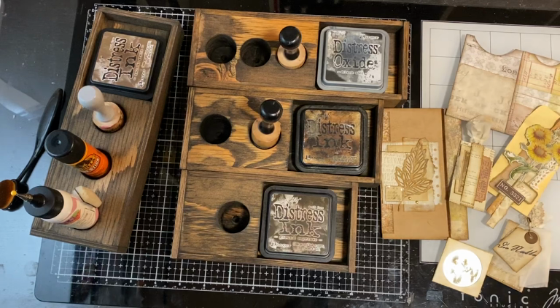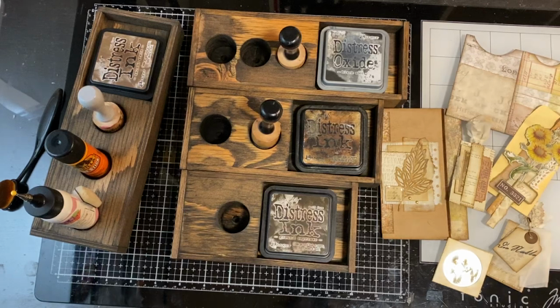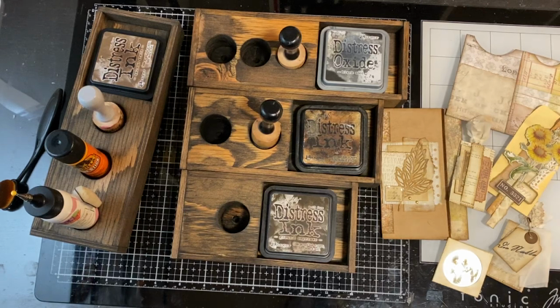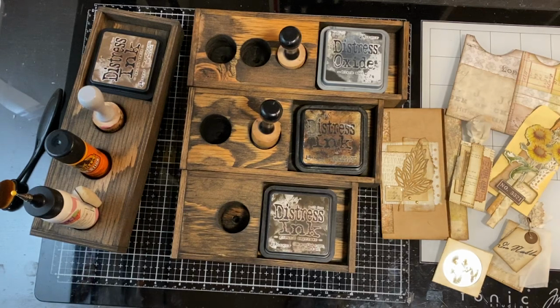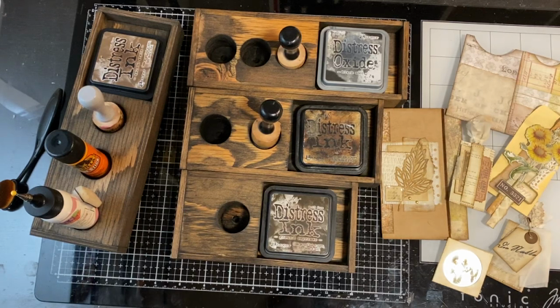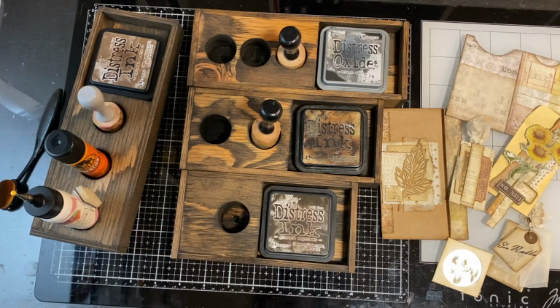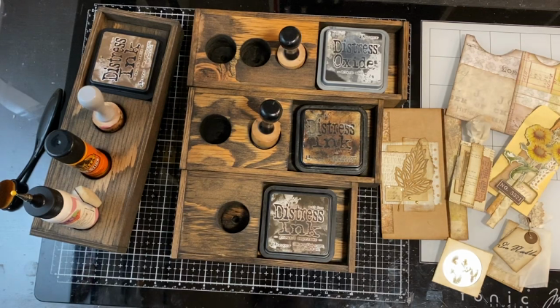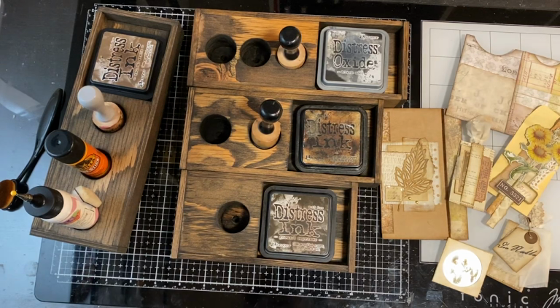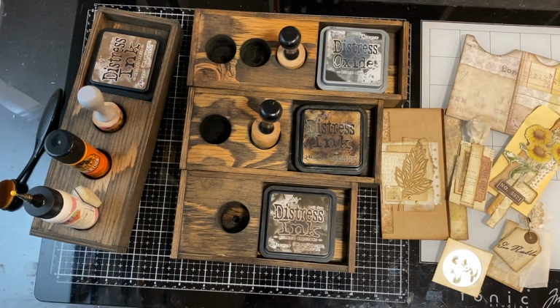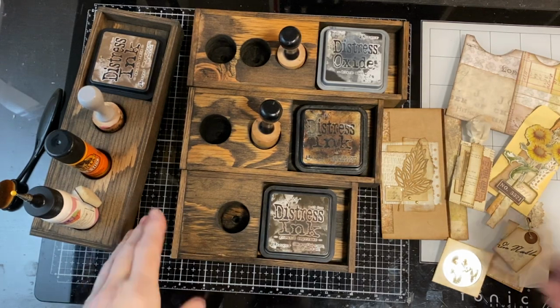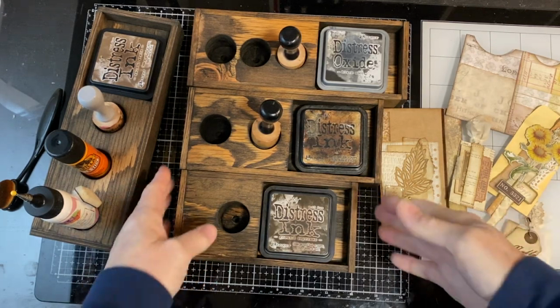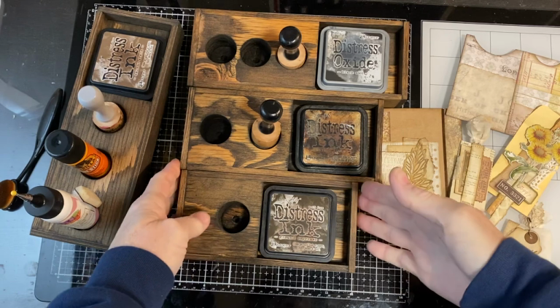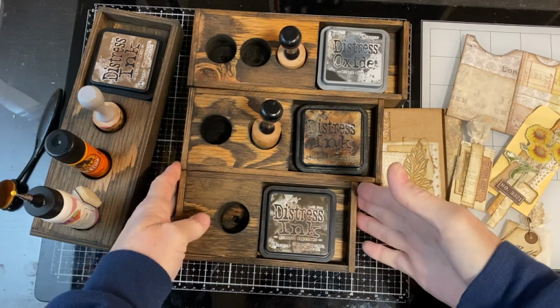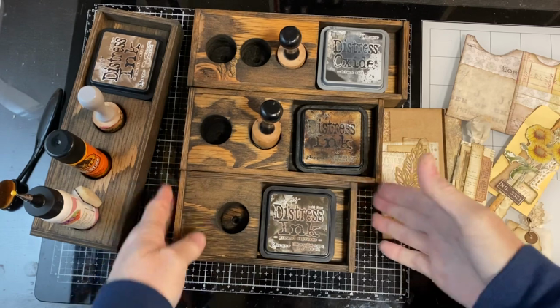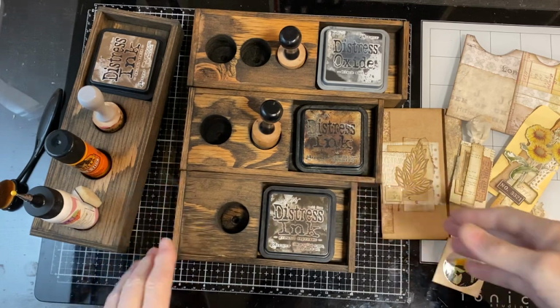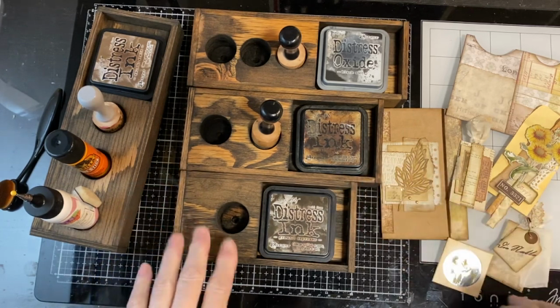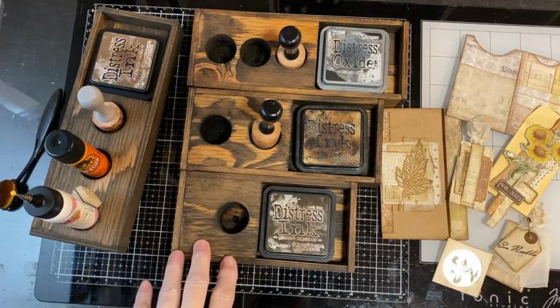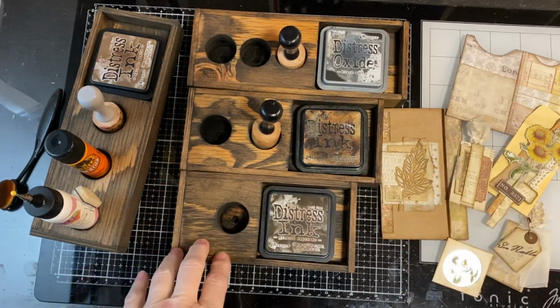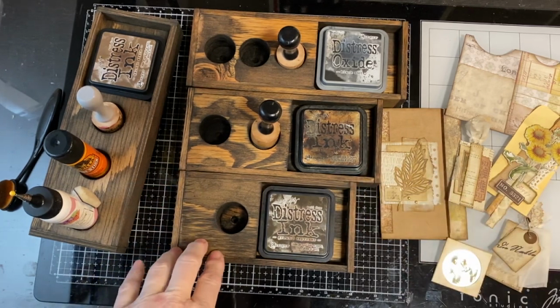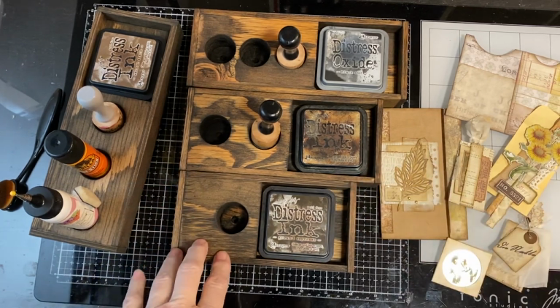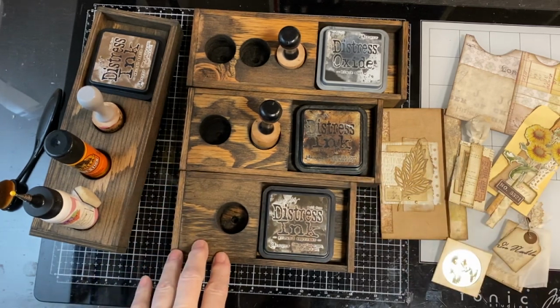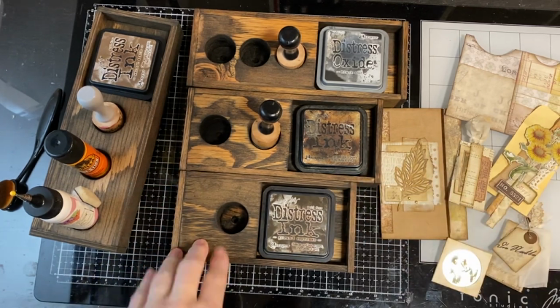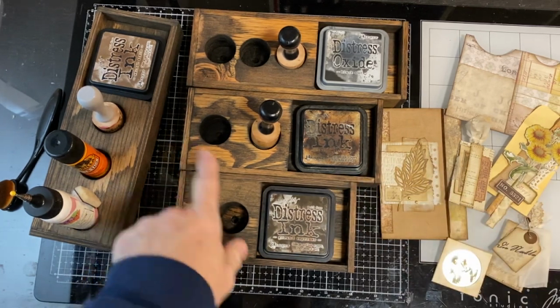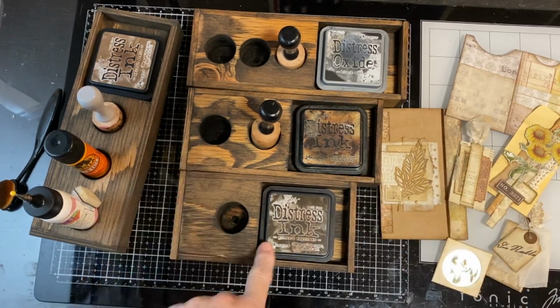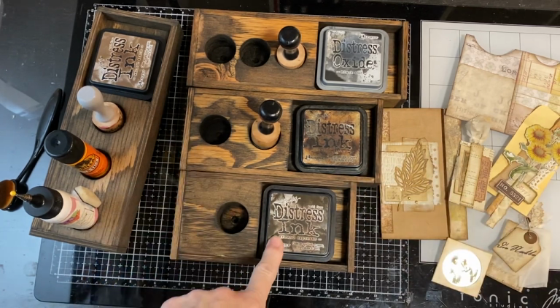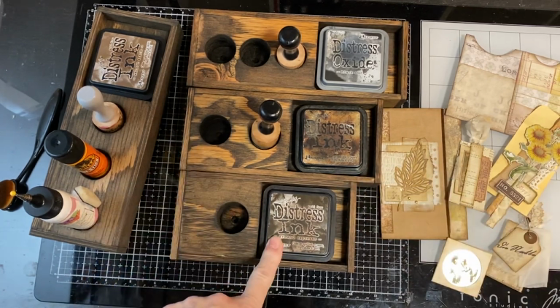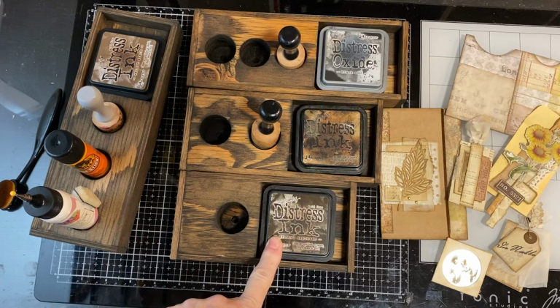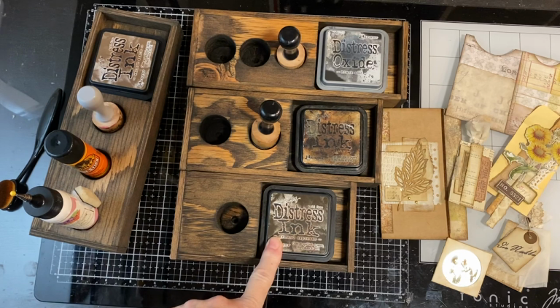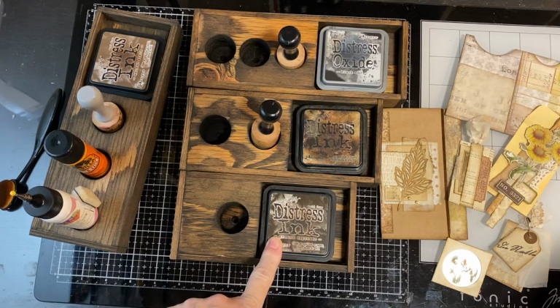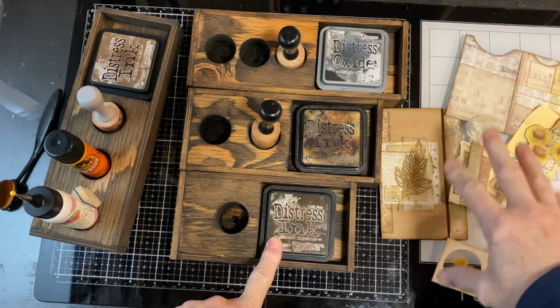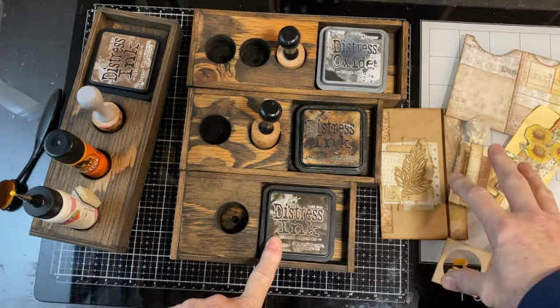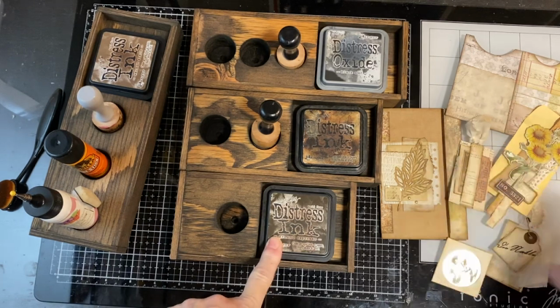Hi, I'm Cori and welcome to Creating with Scraps. This is a quick update video on my Etsy shop, Creating with Scraps, the ink box stands that I had available and the two for five.